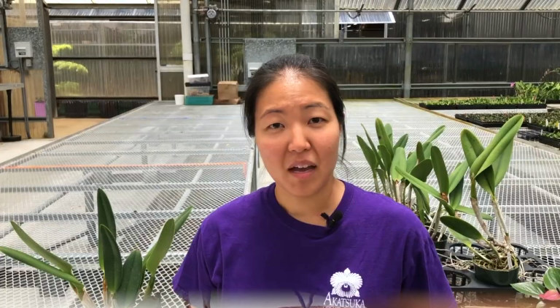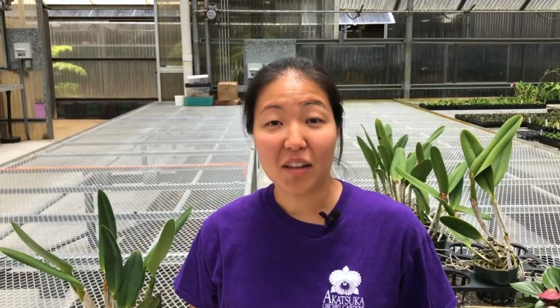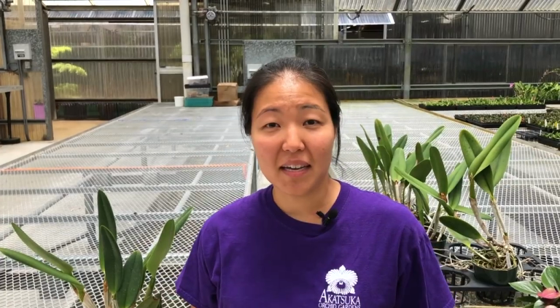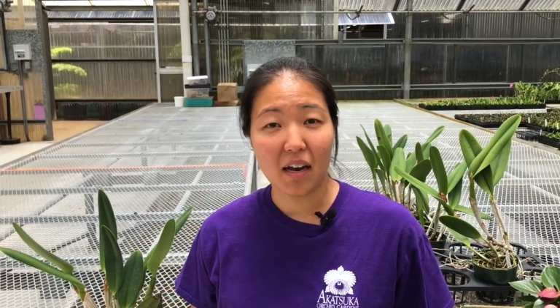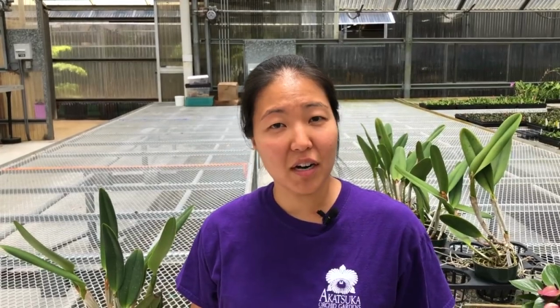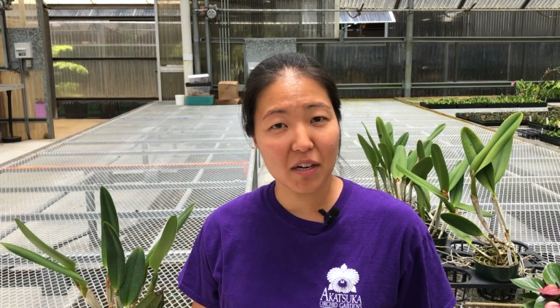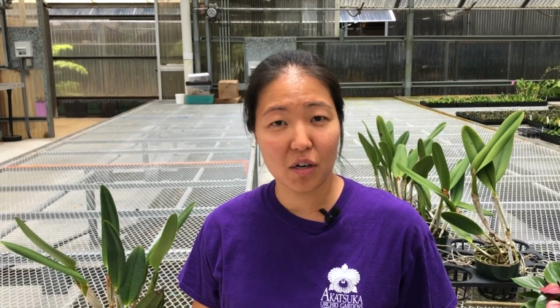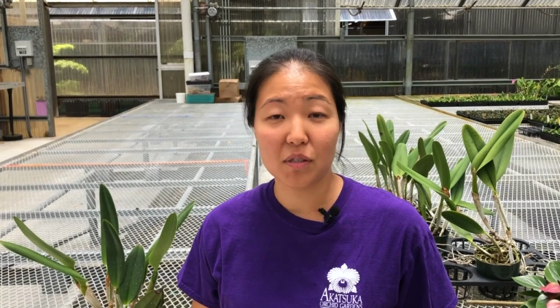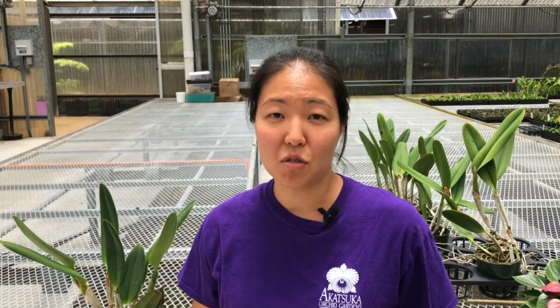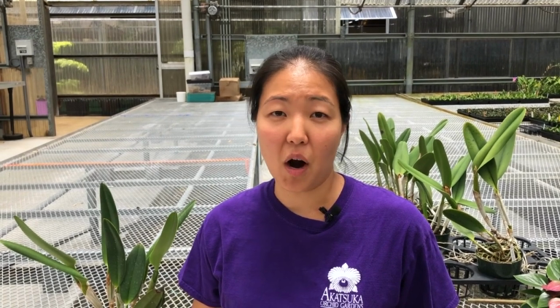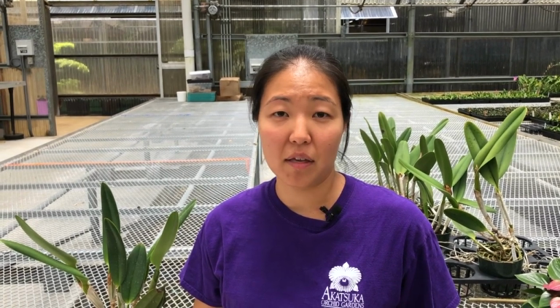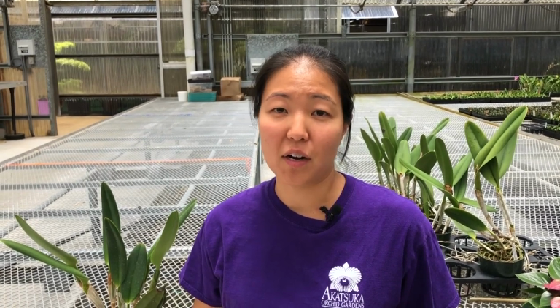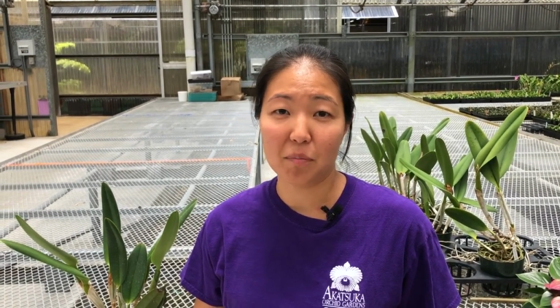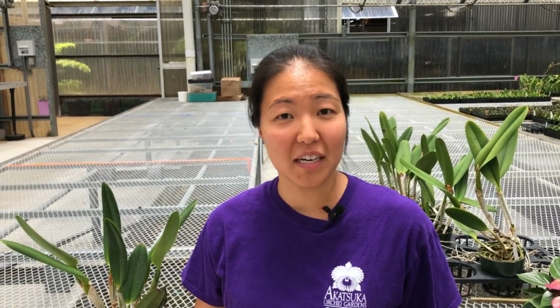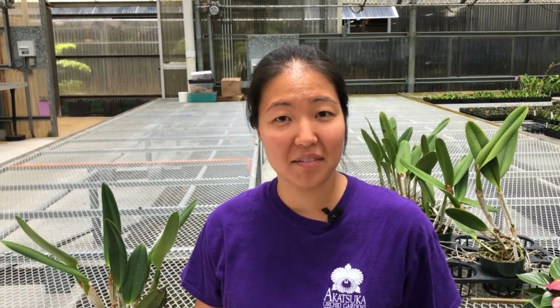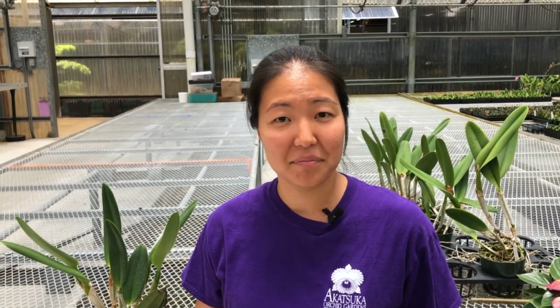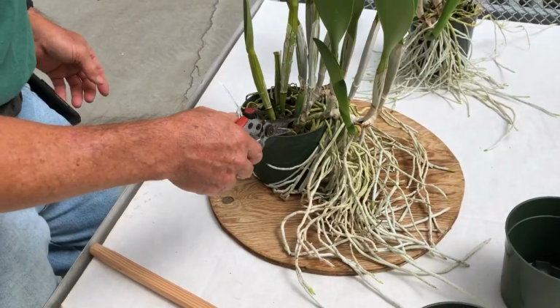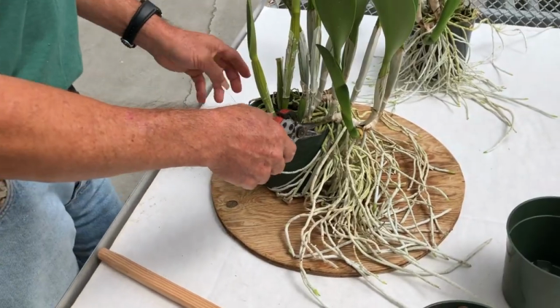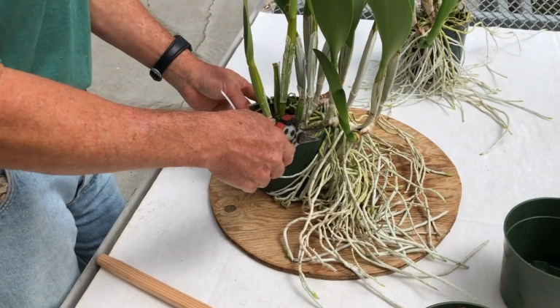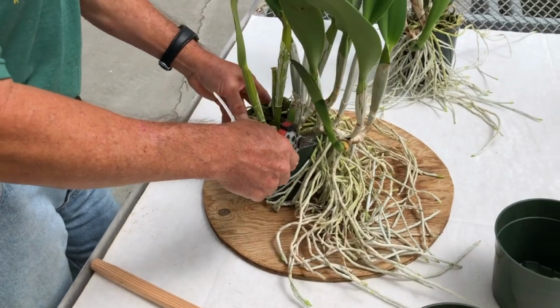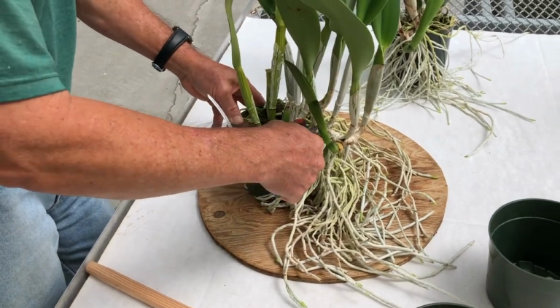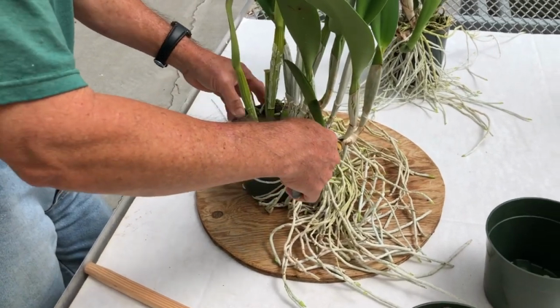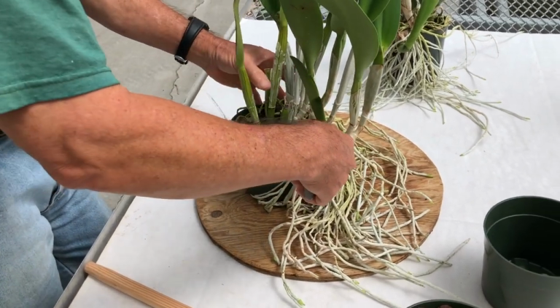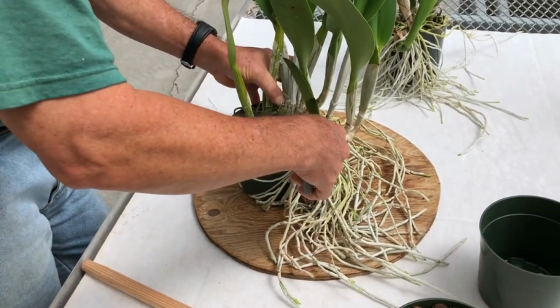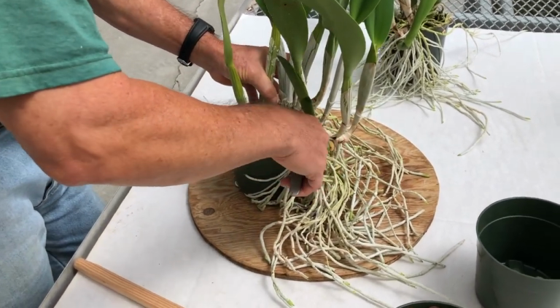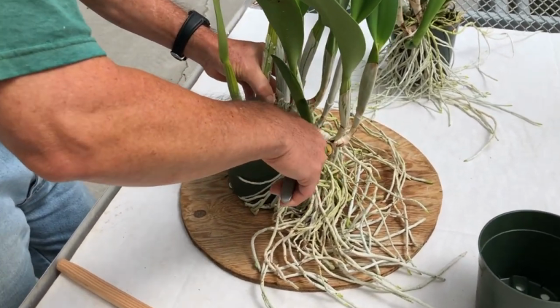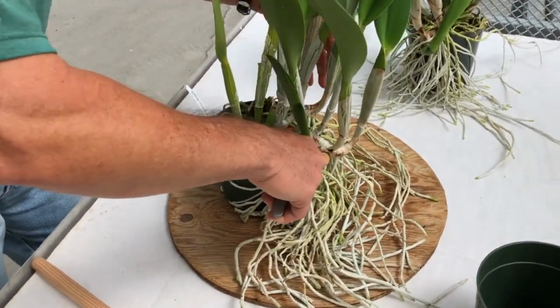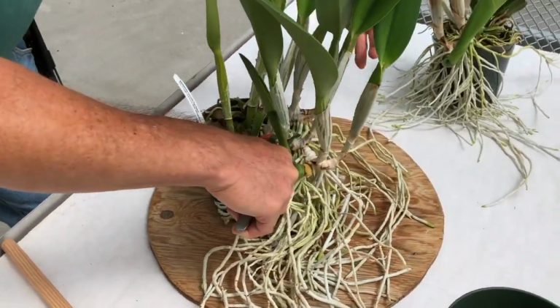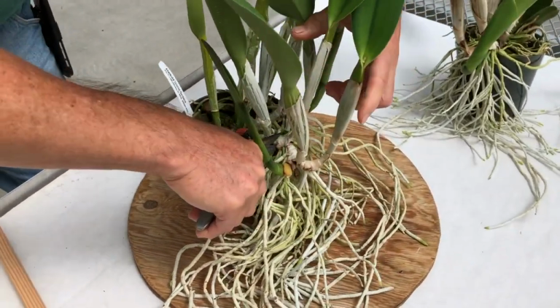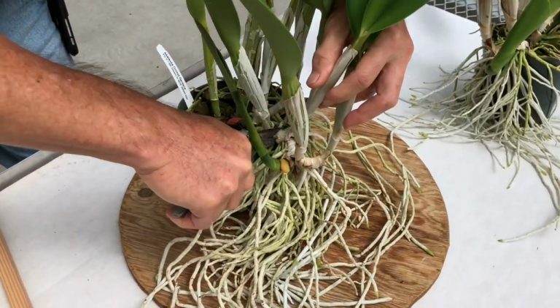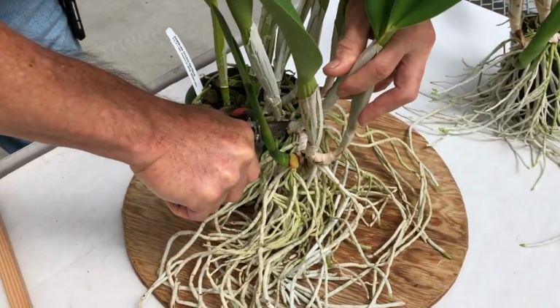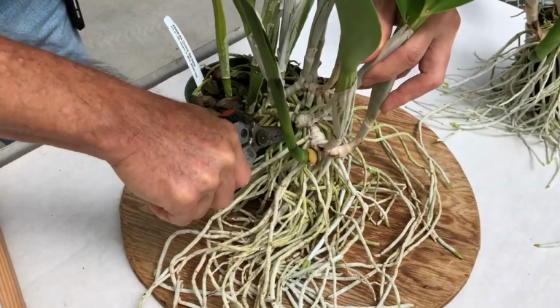So let's begin. Our greenhouse manager, Curtis, will demonstrate our method for Cattleya propagation. The first step is to take clean shears and make a cut where you want to divide the plant.